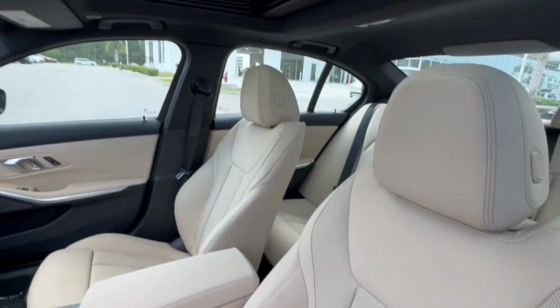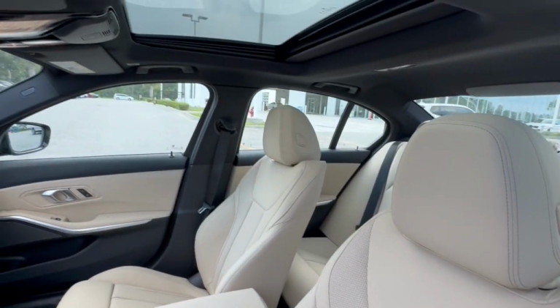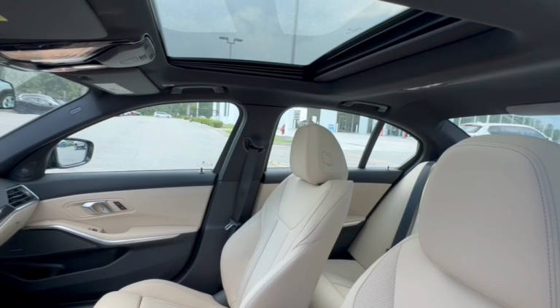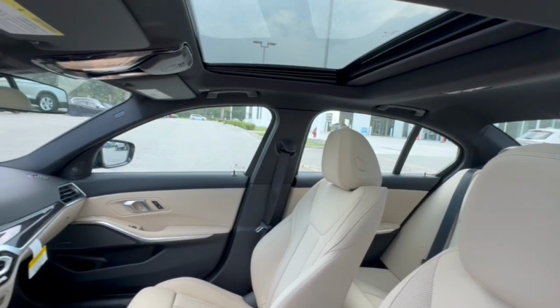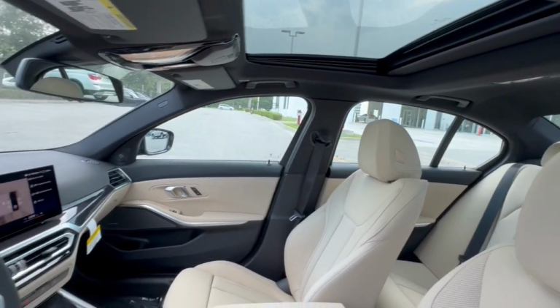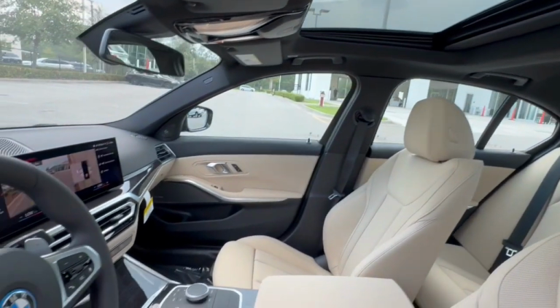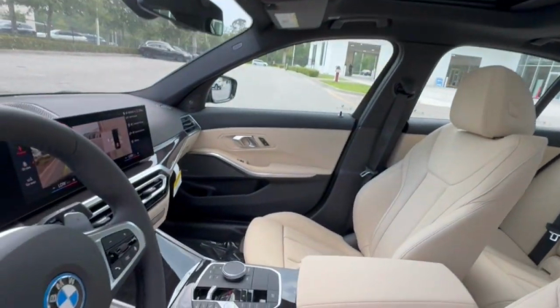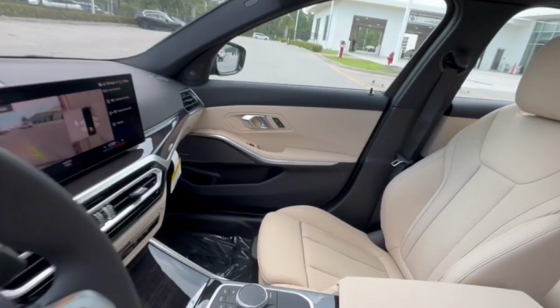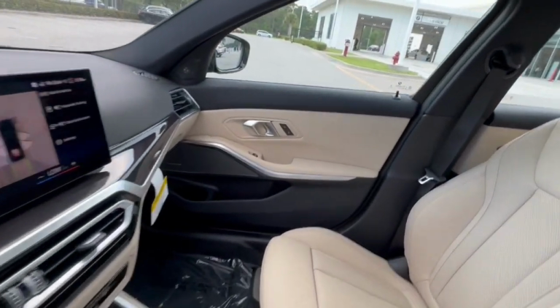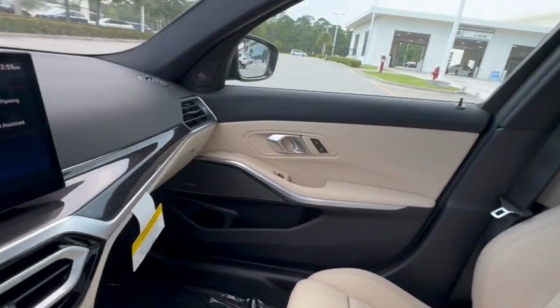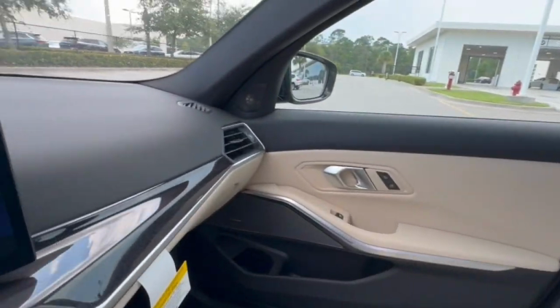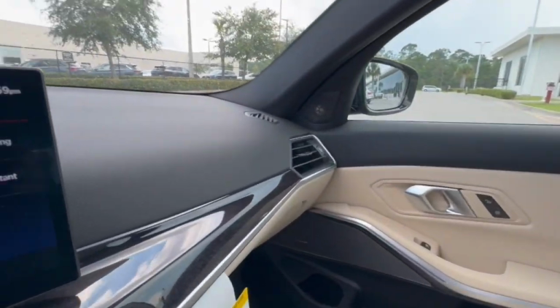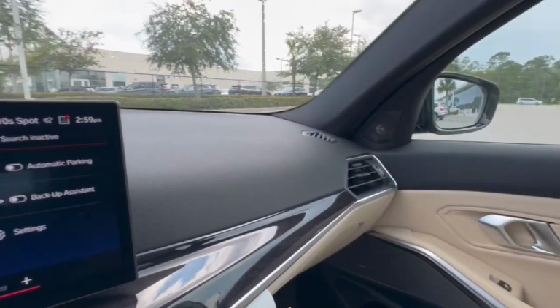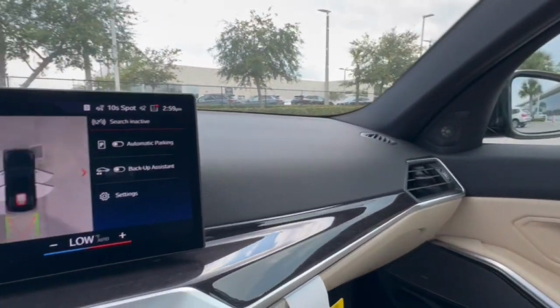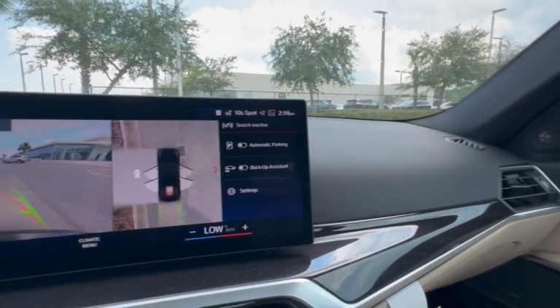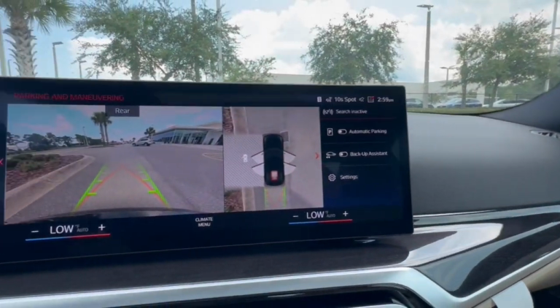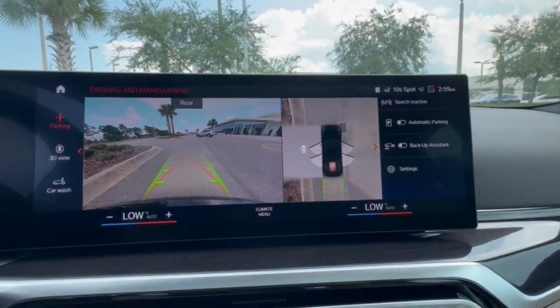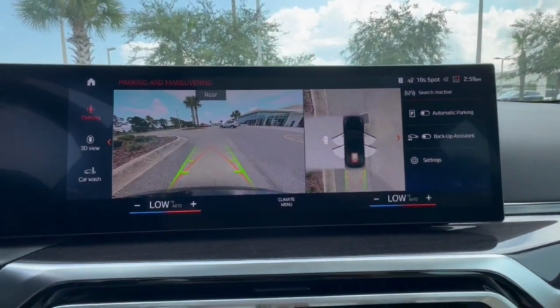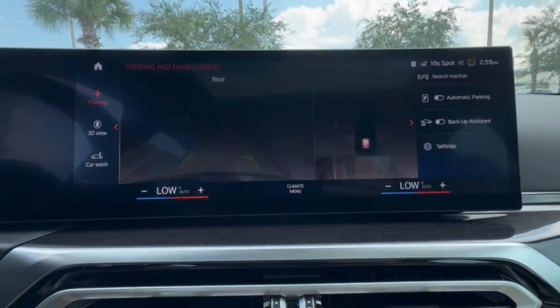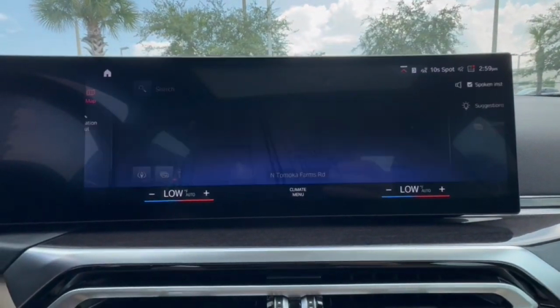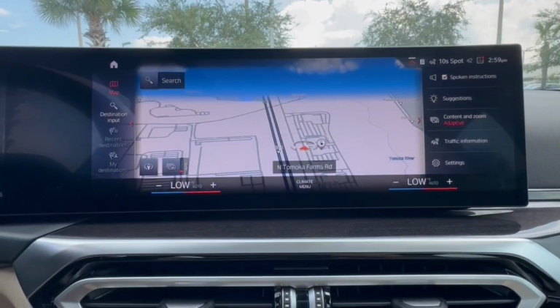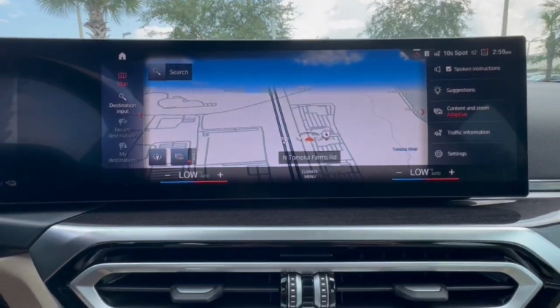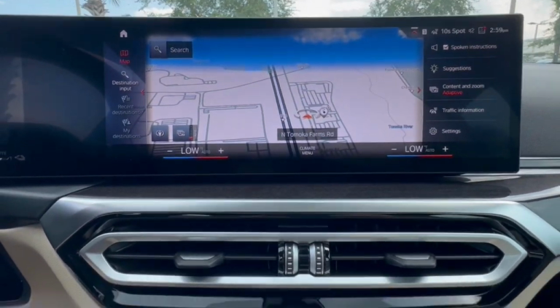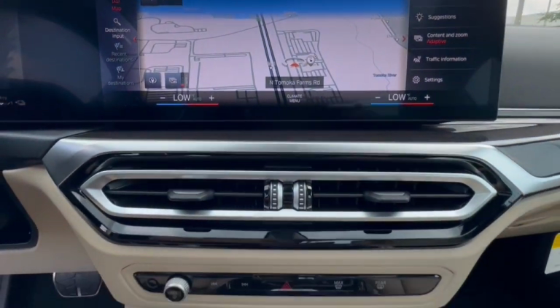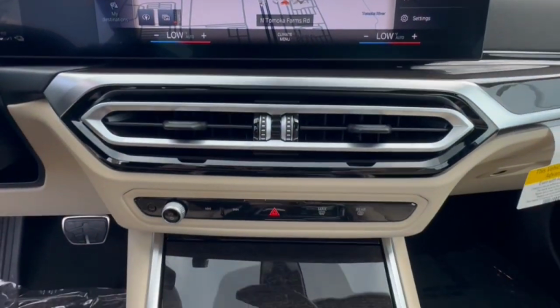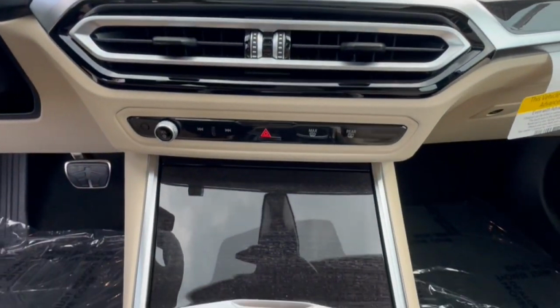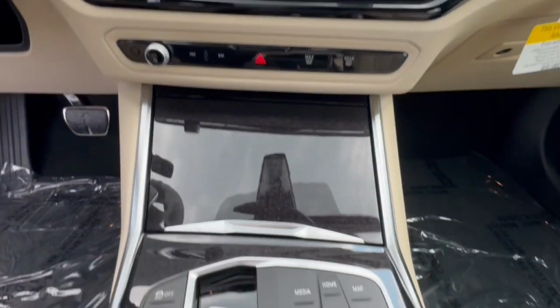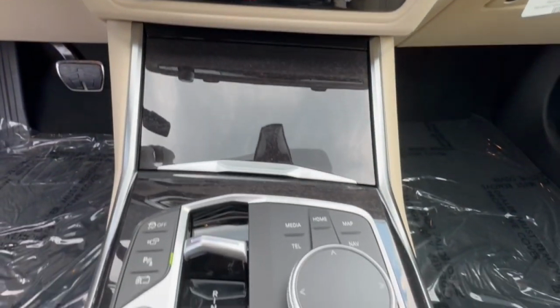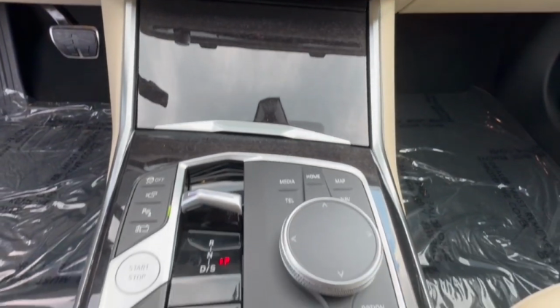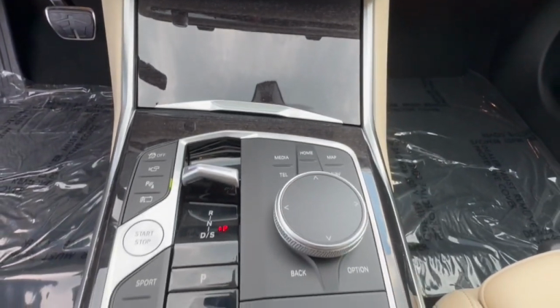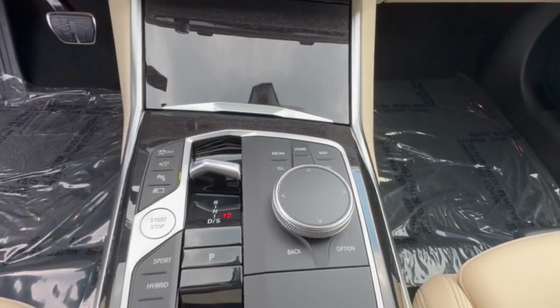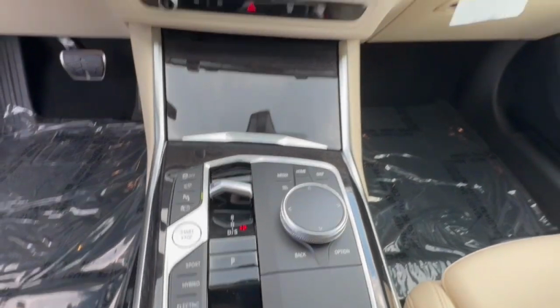Feel the thrill of the drive in this remarkable i4. Treat yourself to a road test today. Our staff will toss you the keys and give you an outstanding customer experience.